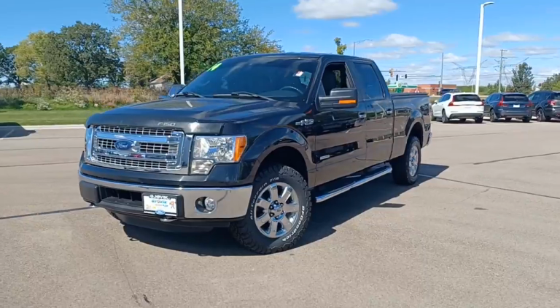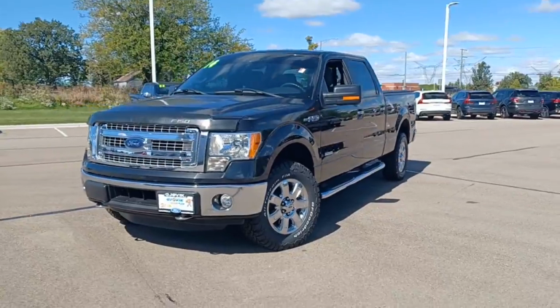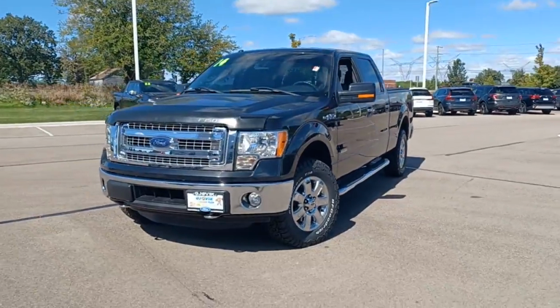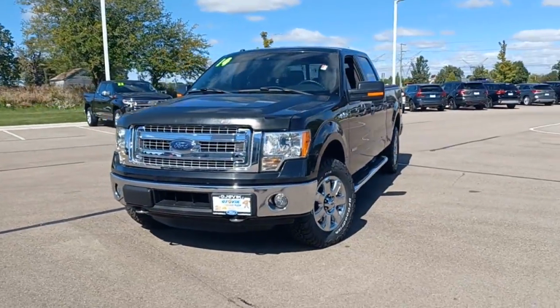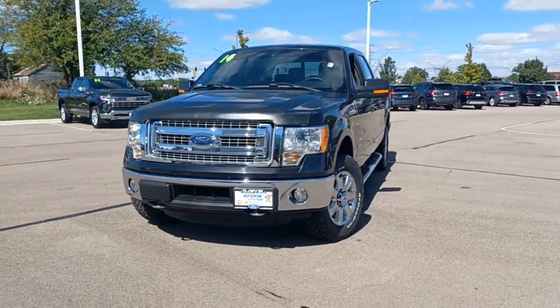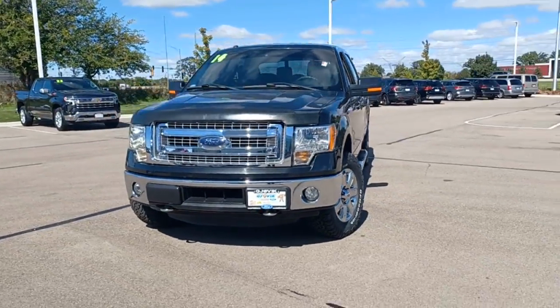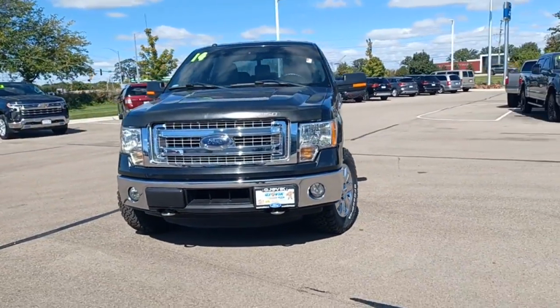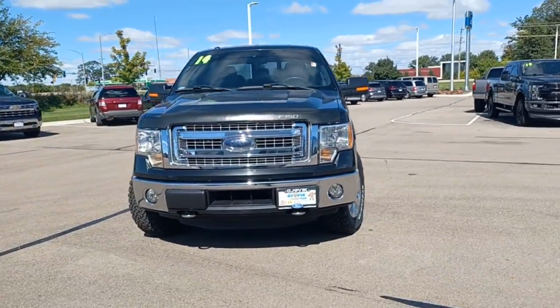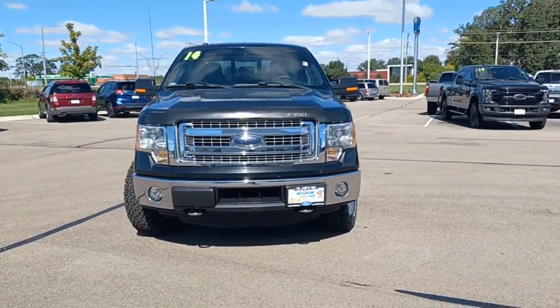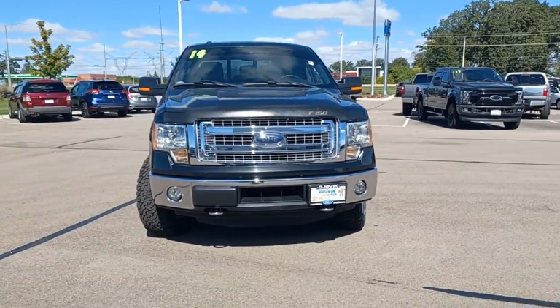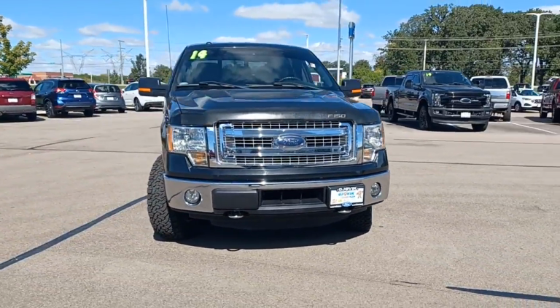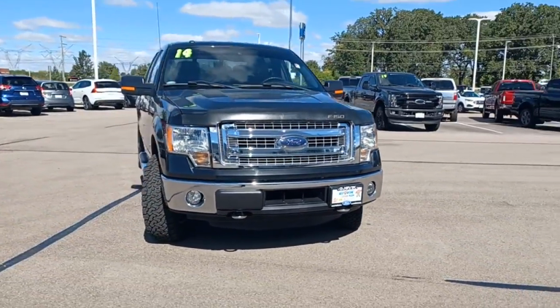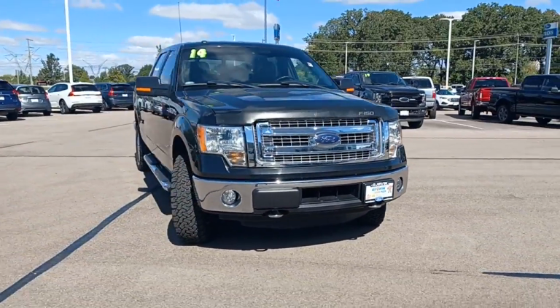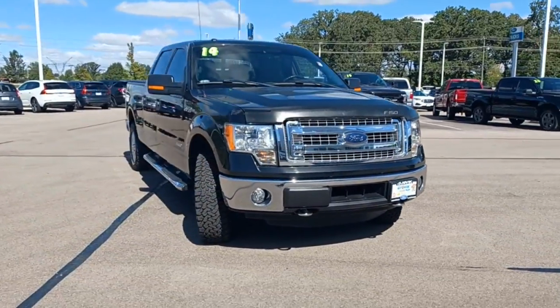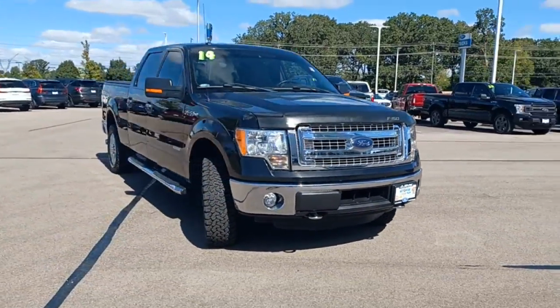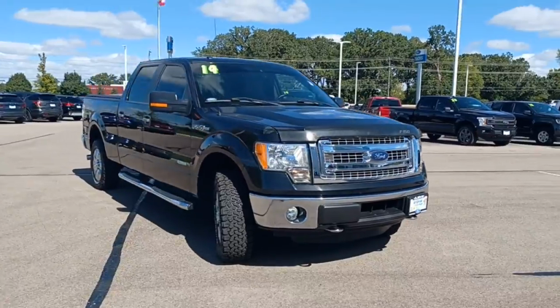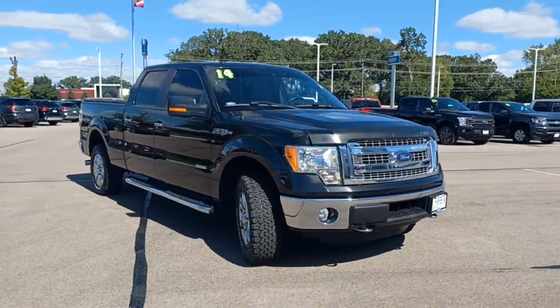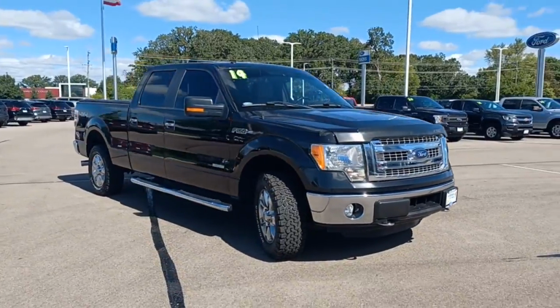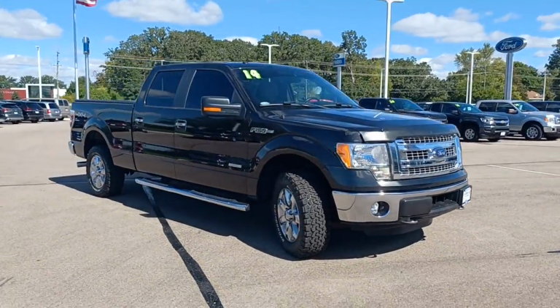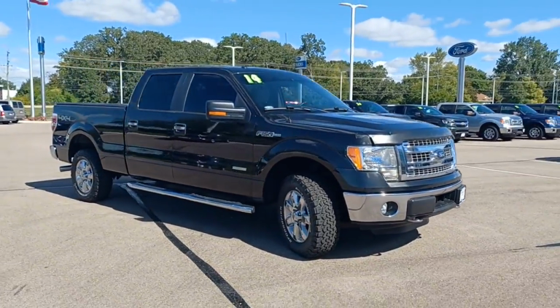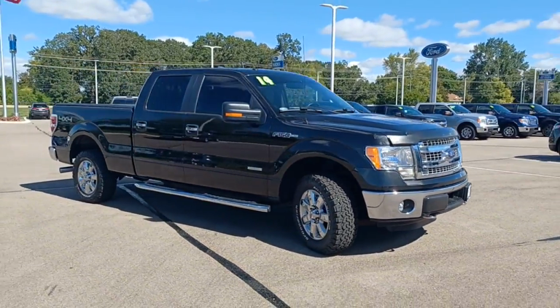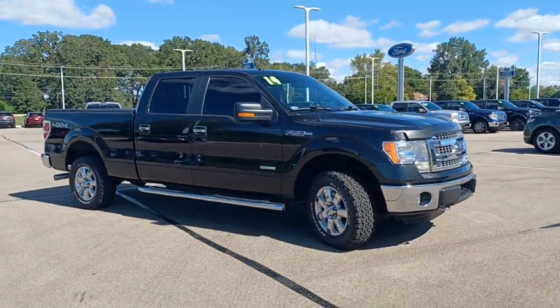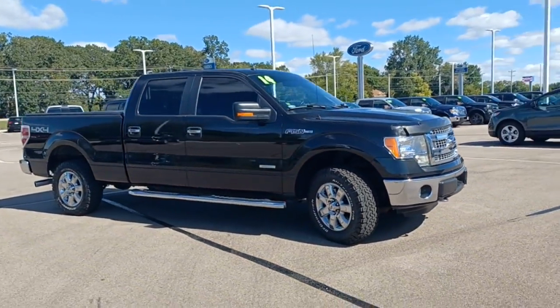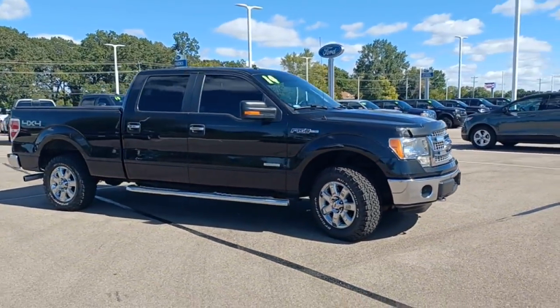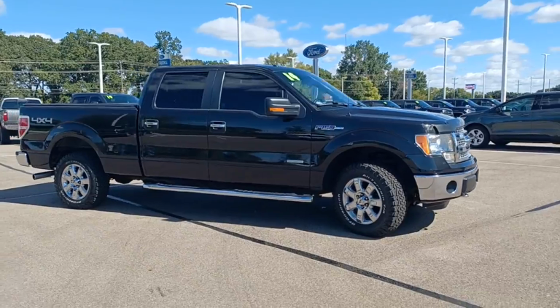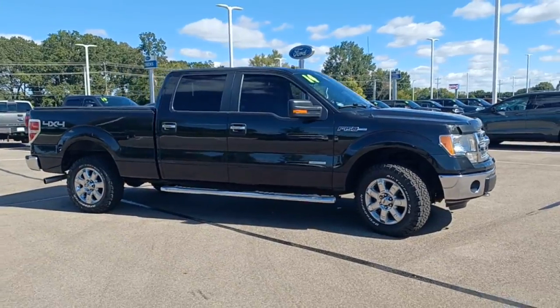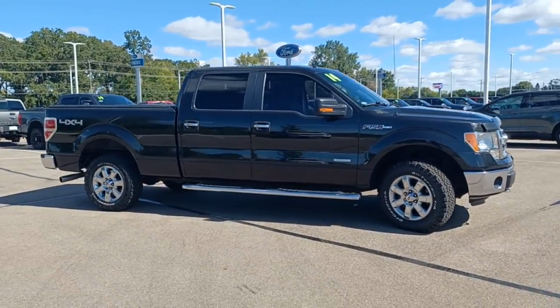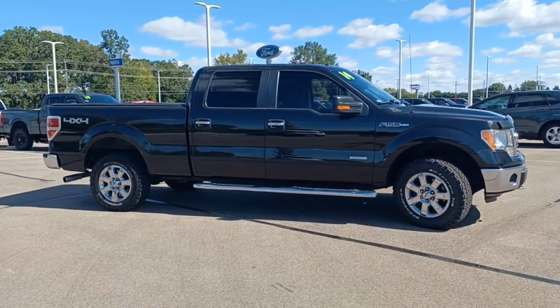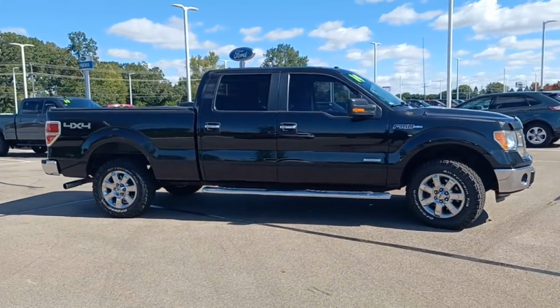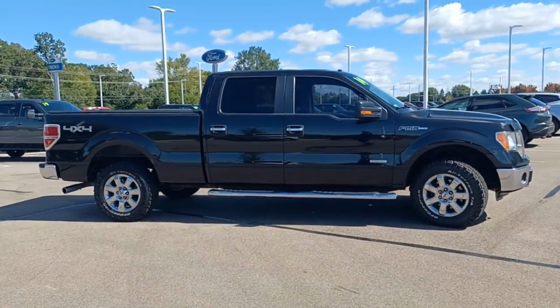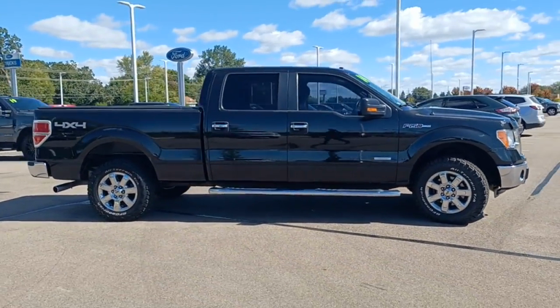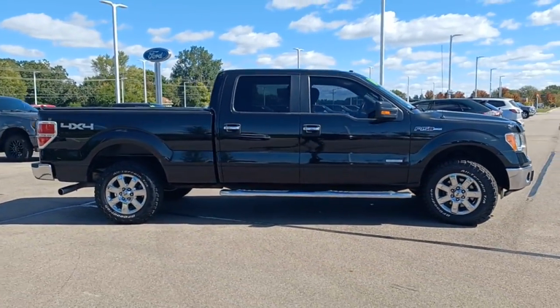This could be the car for you. The 2014 Ford F-150. With less than 100,000 miles on the odometer, this vehicle stands out from the rest.